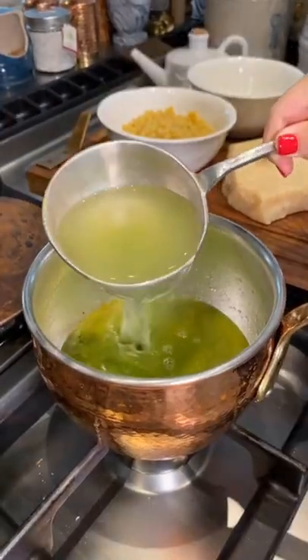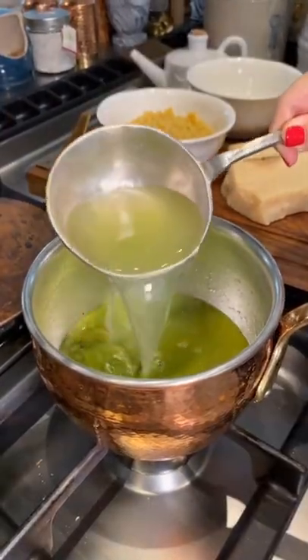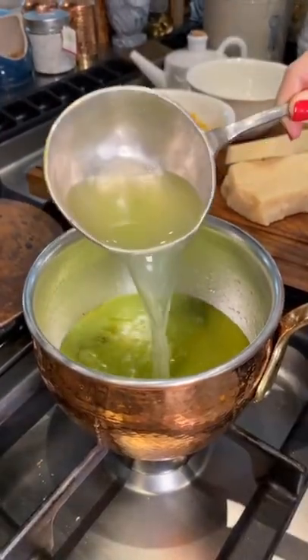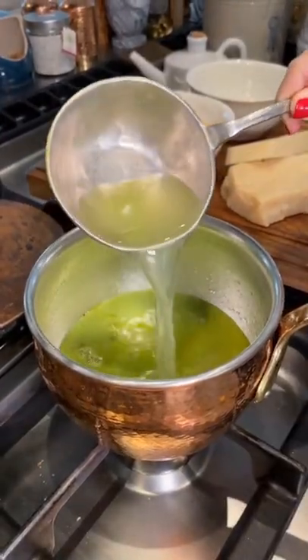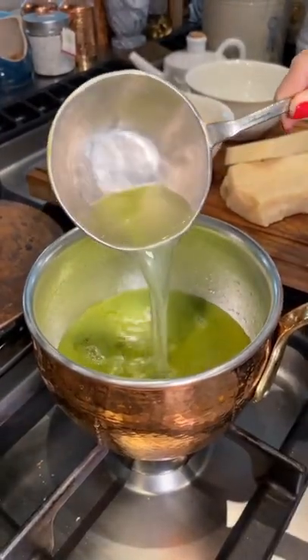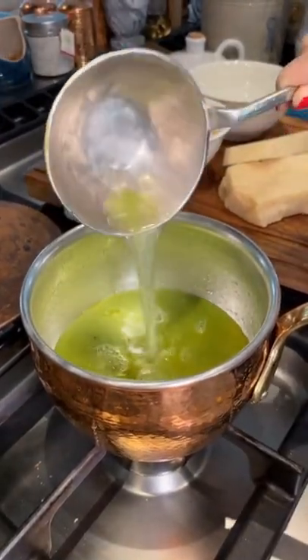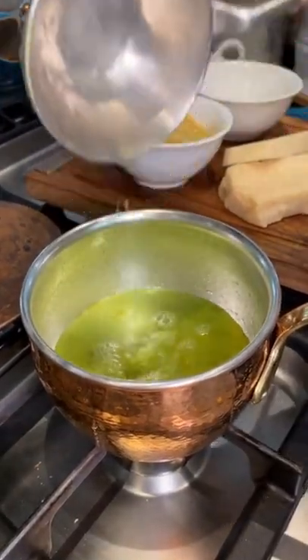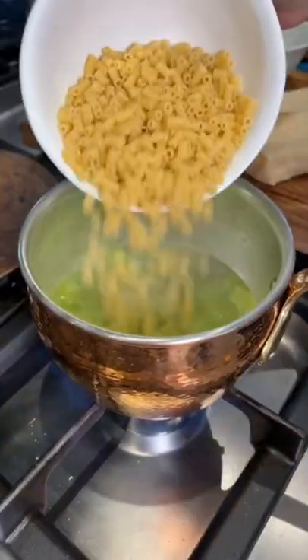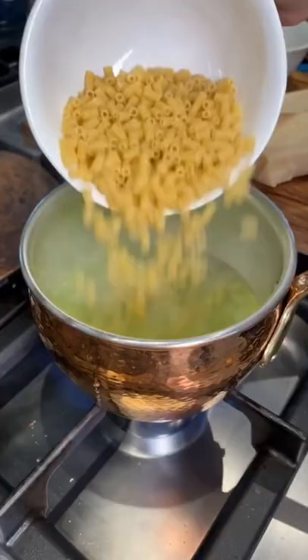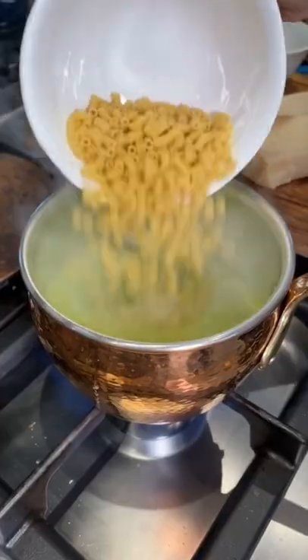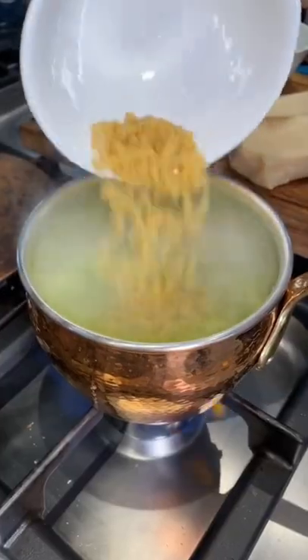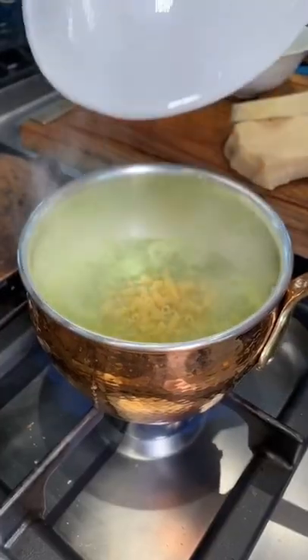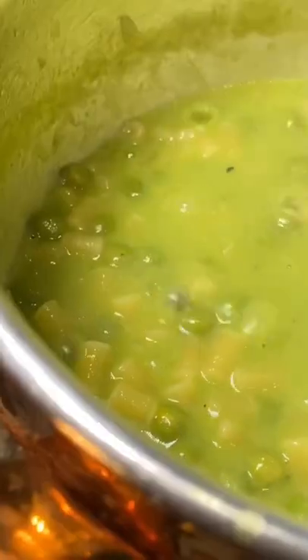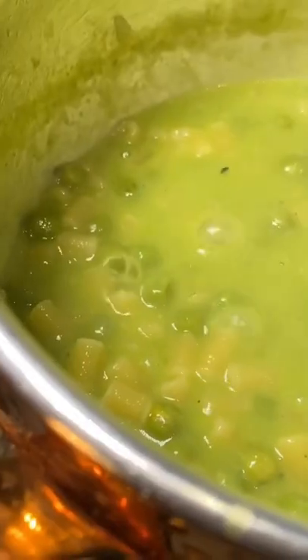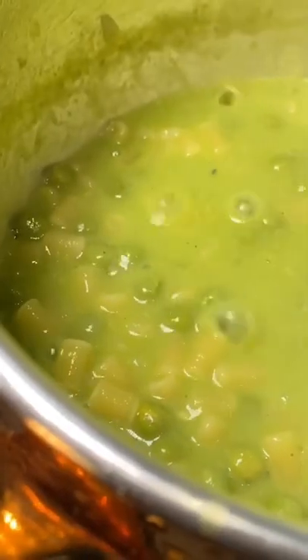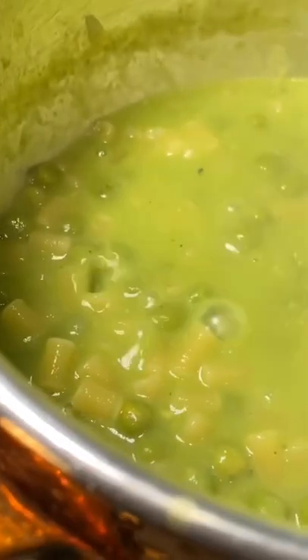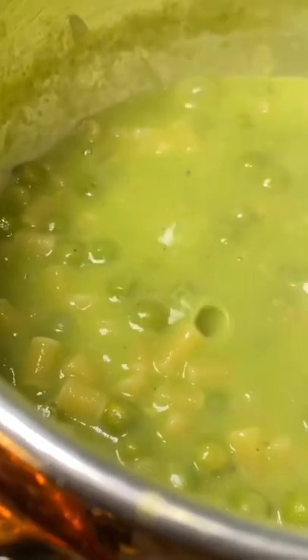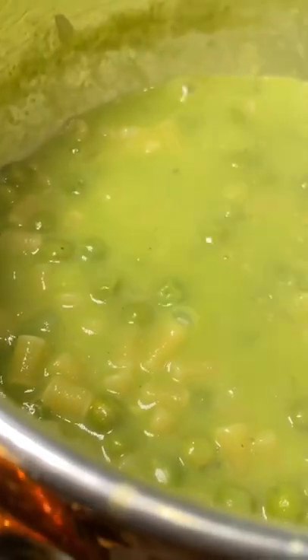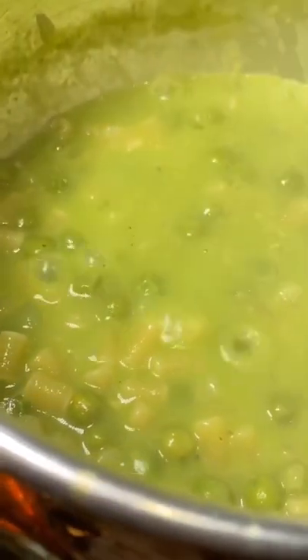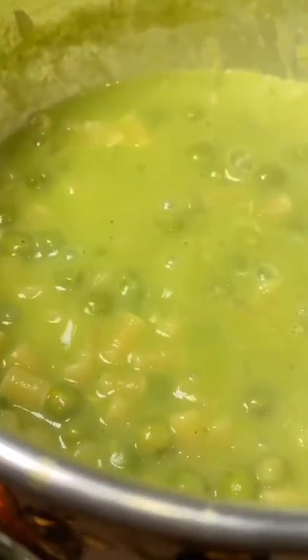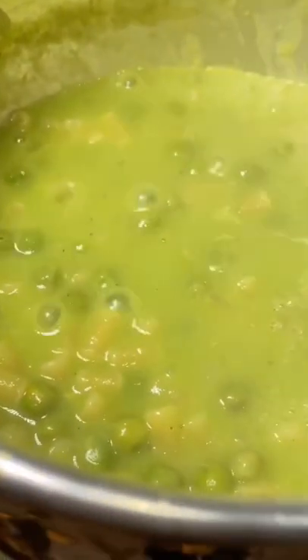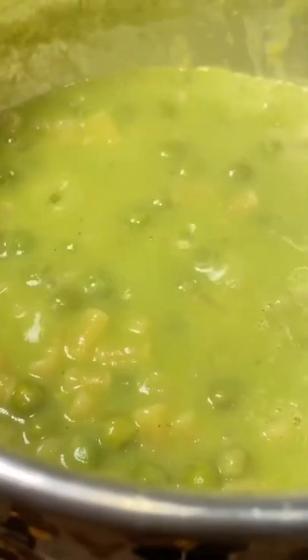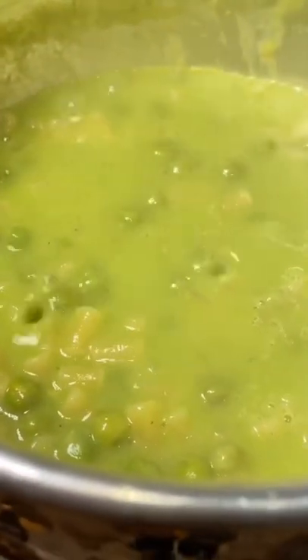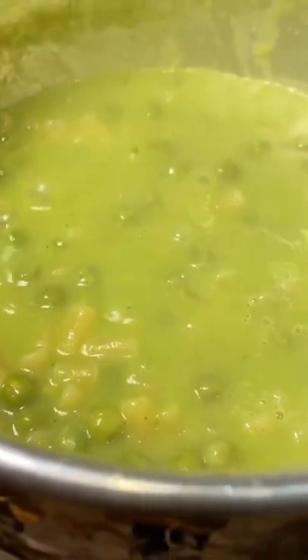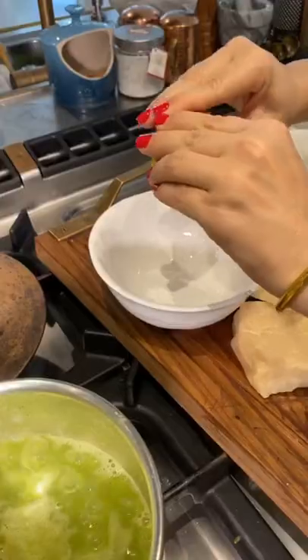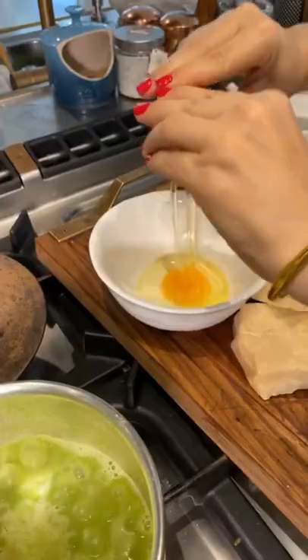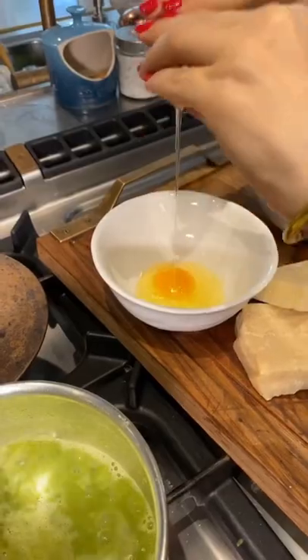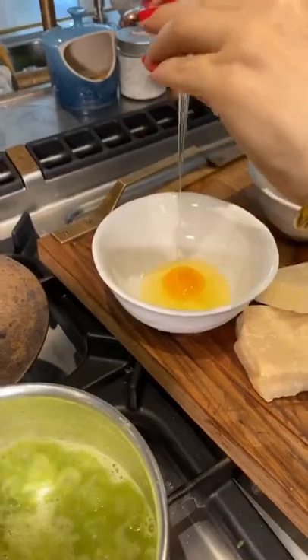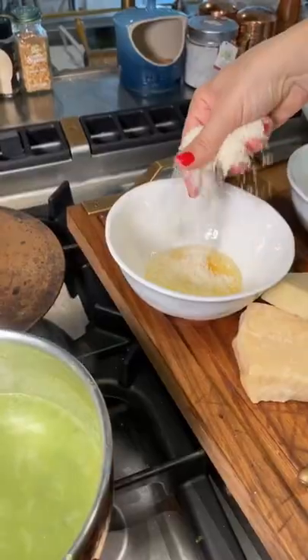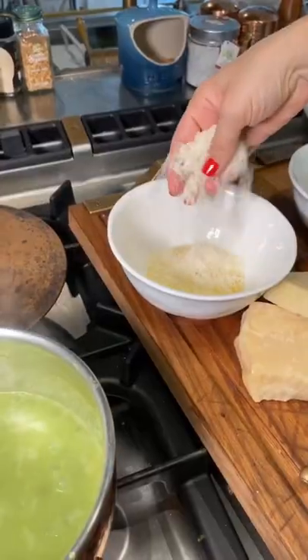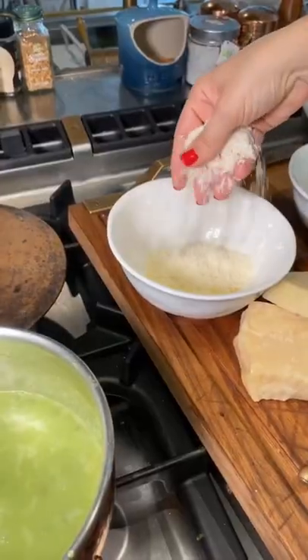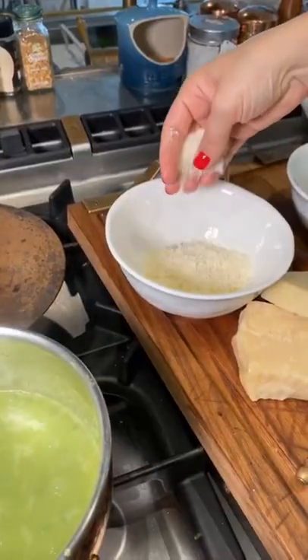A little more hot water and take it to a boil, then add your uncooked pasta. It will slowly absorb all the sauce — just keep adding a little water until the pasta is al dente.